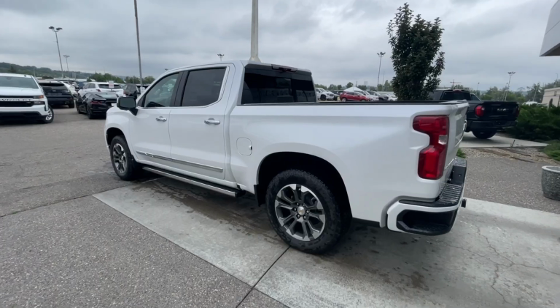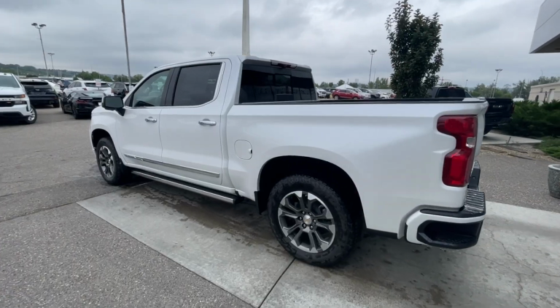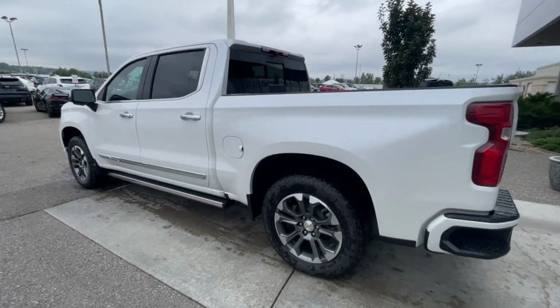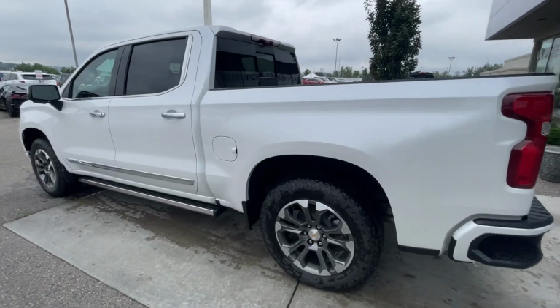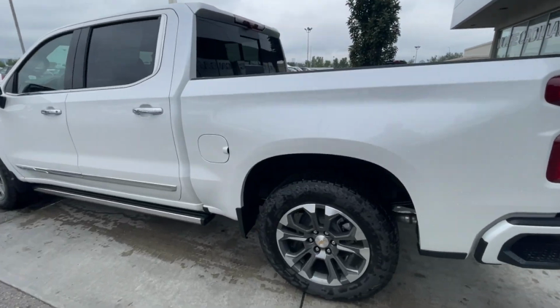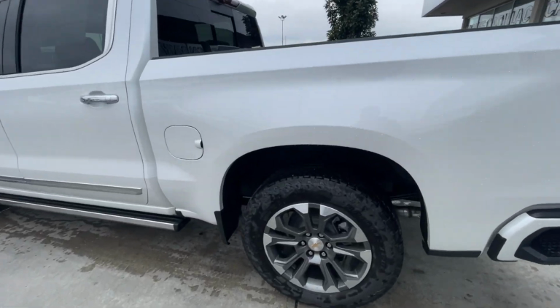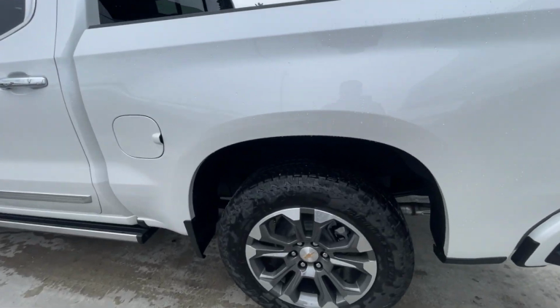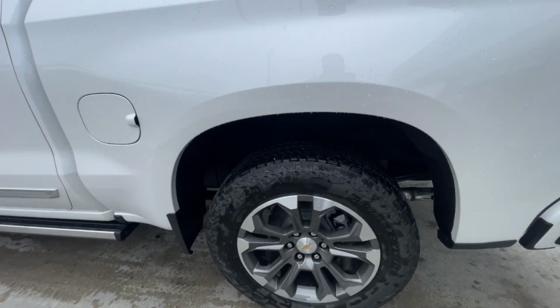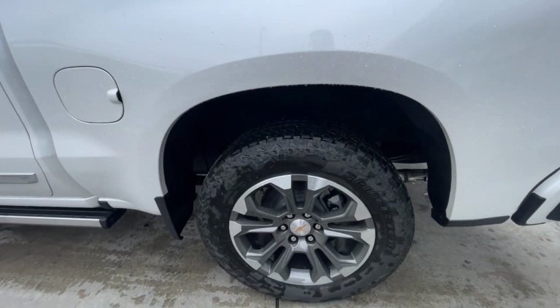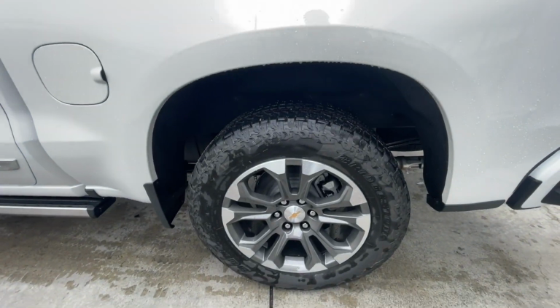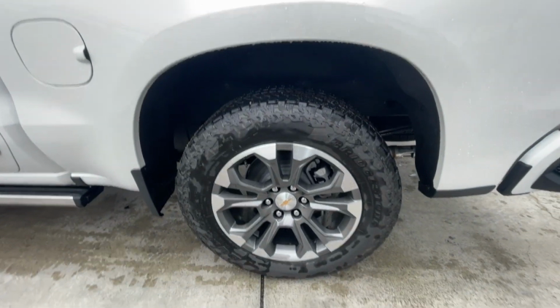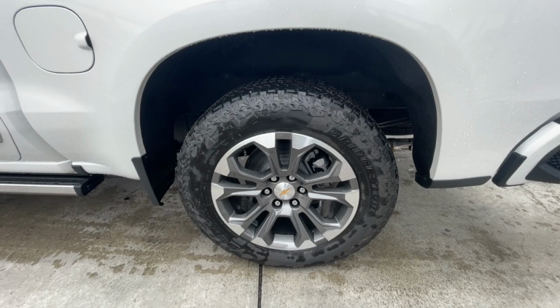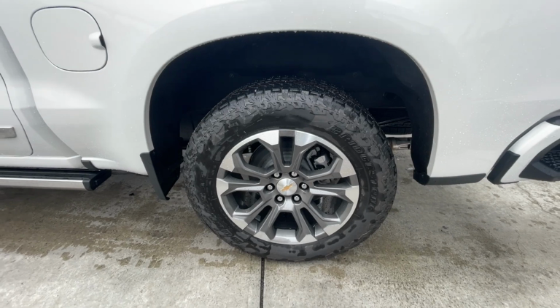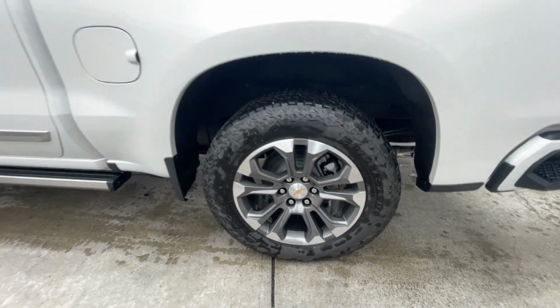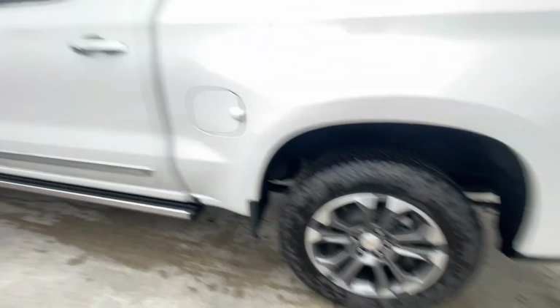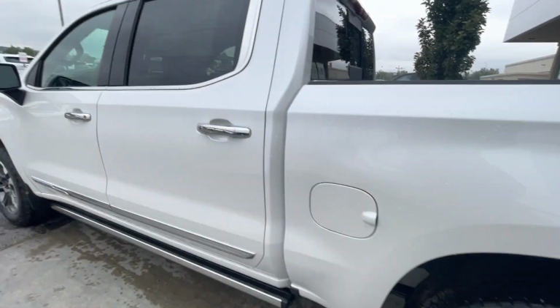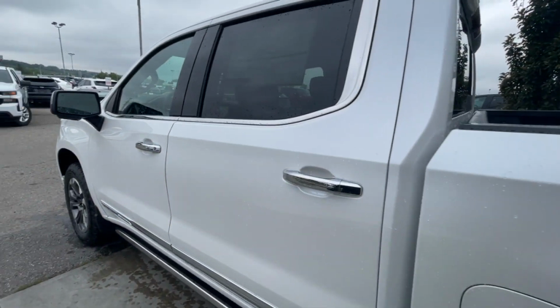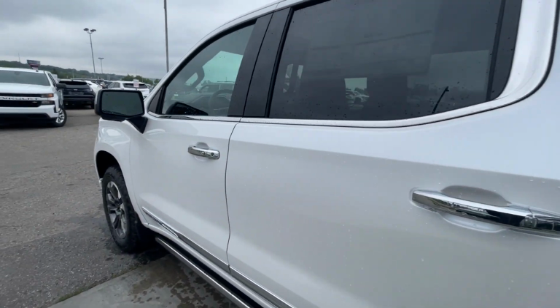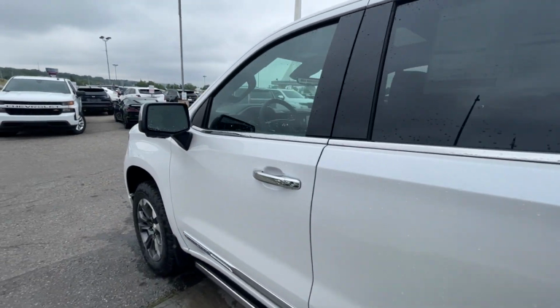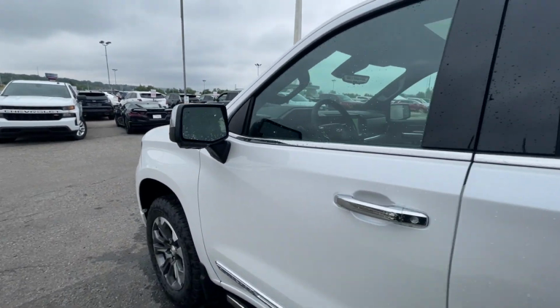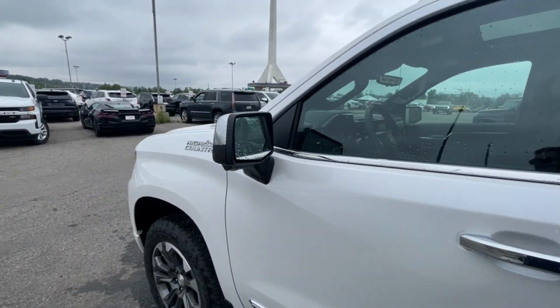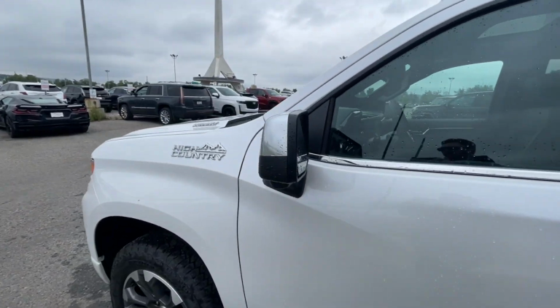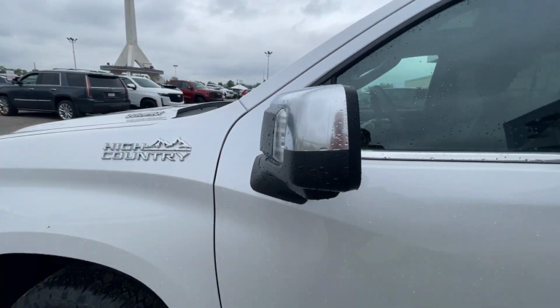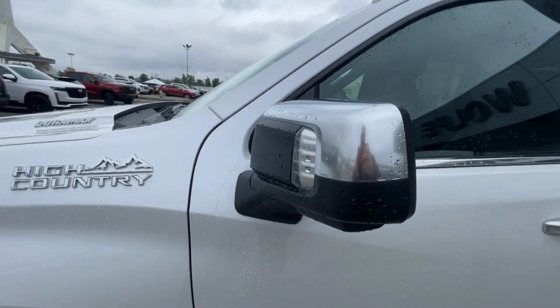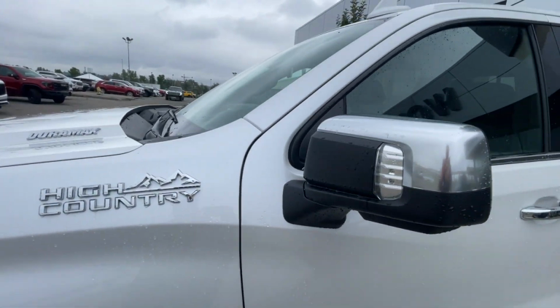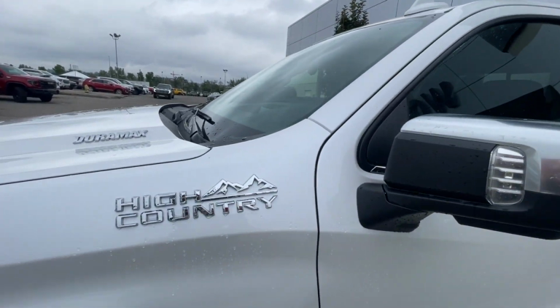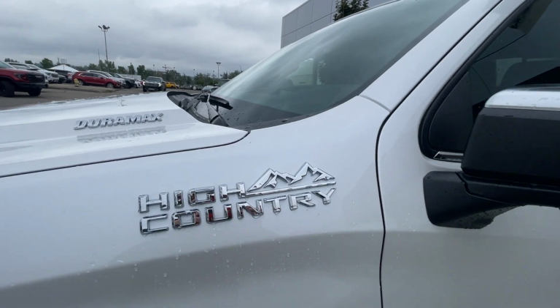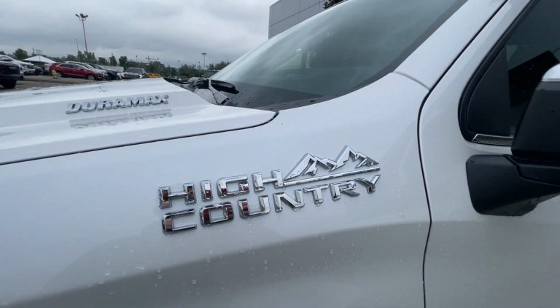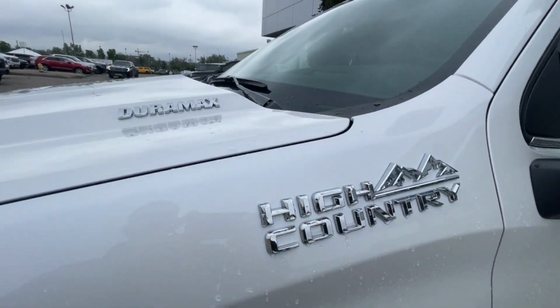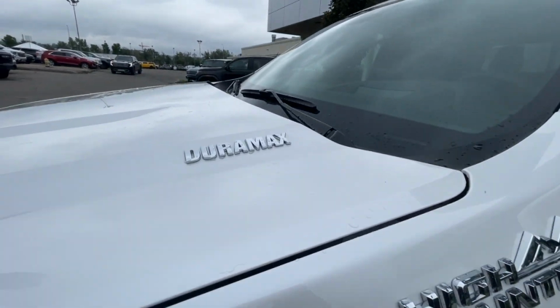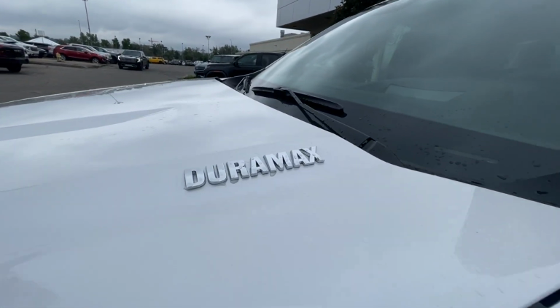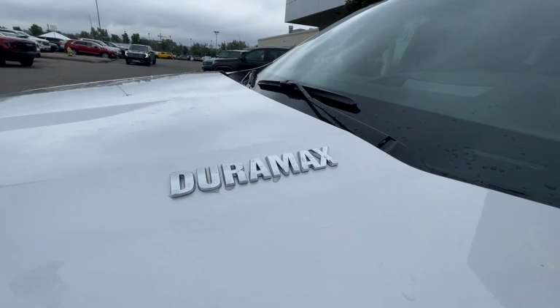Taking a look at the exterior of the Silverado, starting off with the 20-inch wheels paired up with Bridgestone Dueler tires. Moving on, we have chrome door handles, chrome-capped mirrors with LEDs, High Country badging on the fenders, and Duramax badges on the hood.